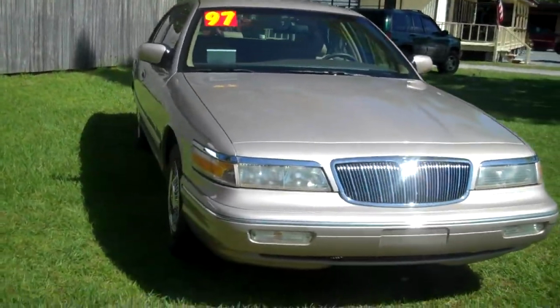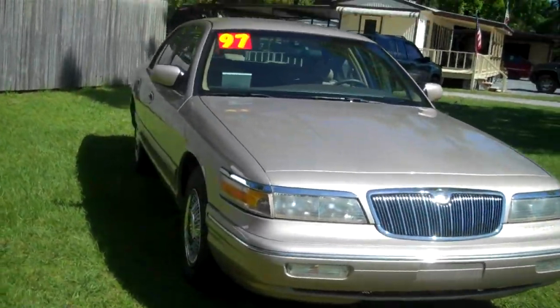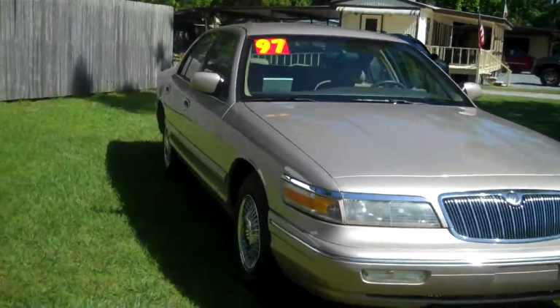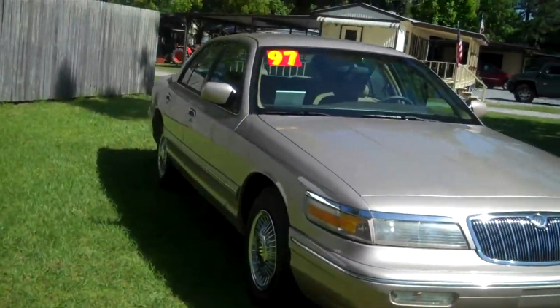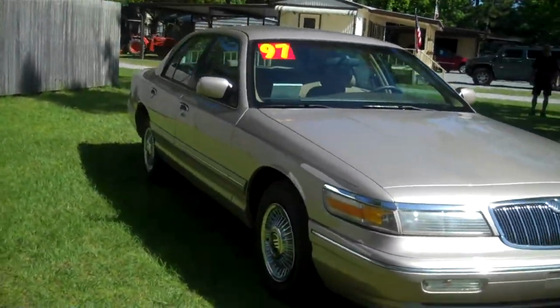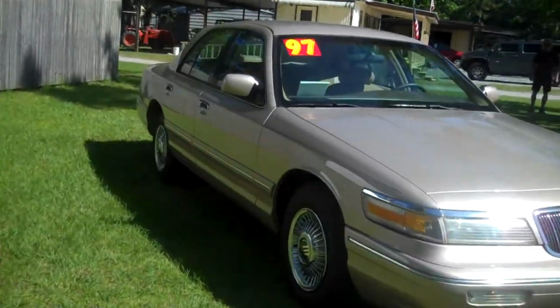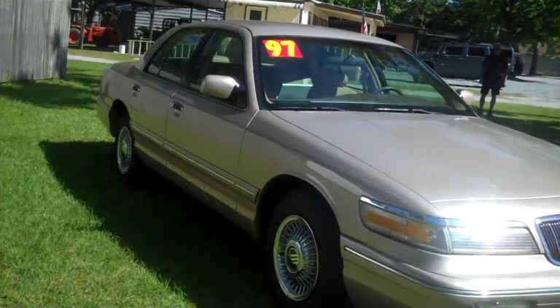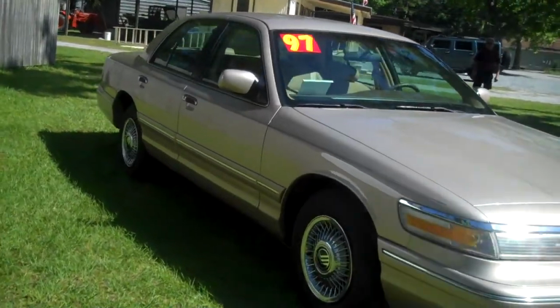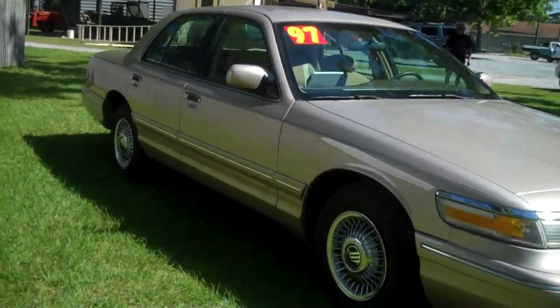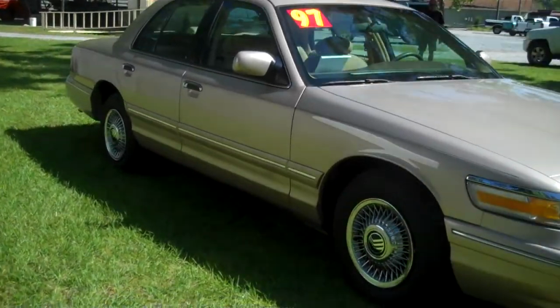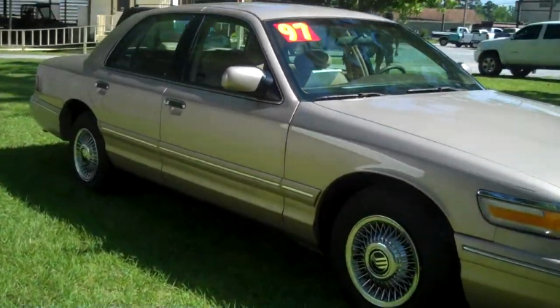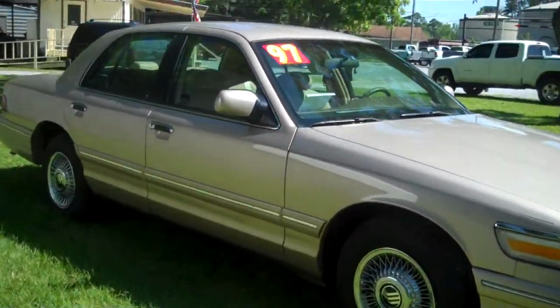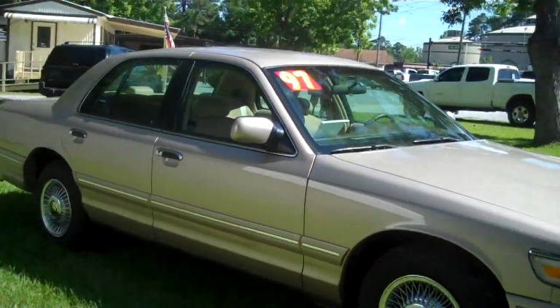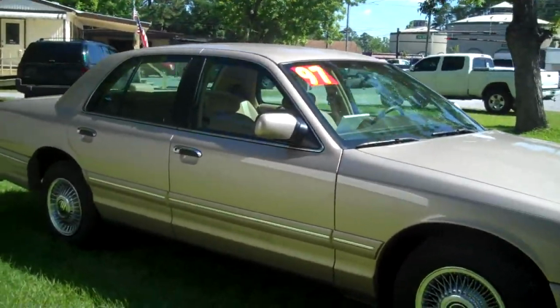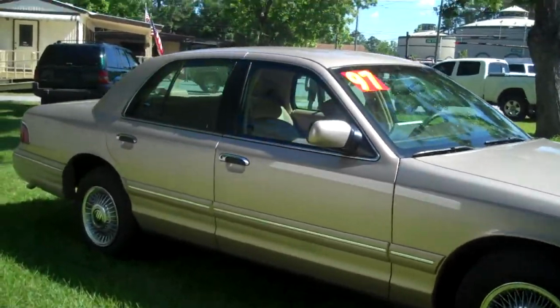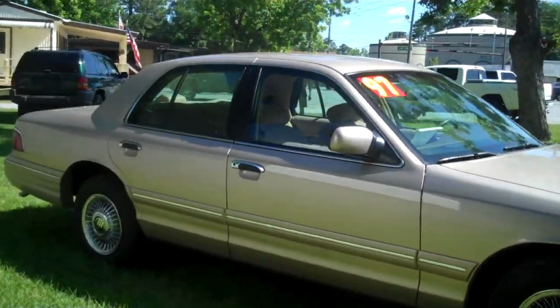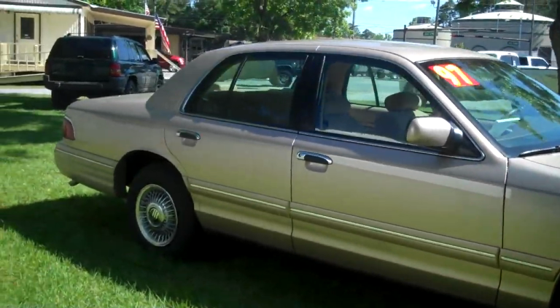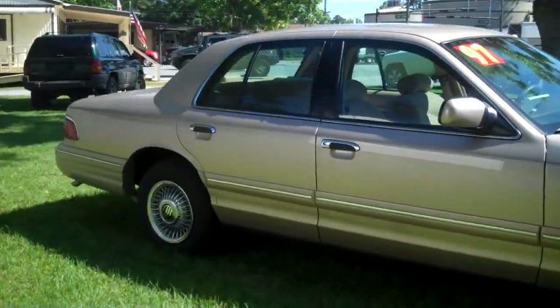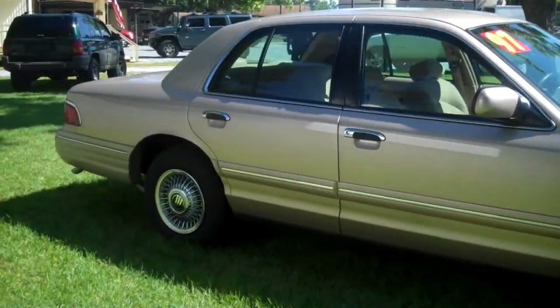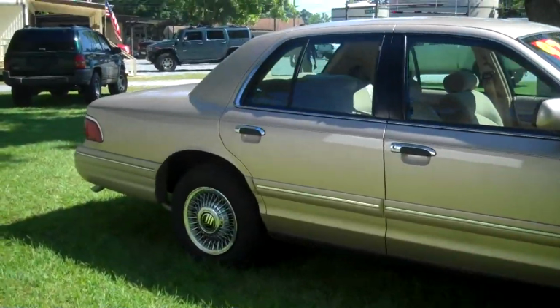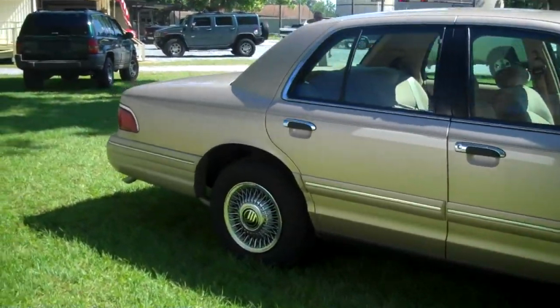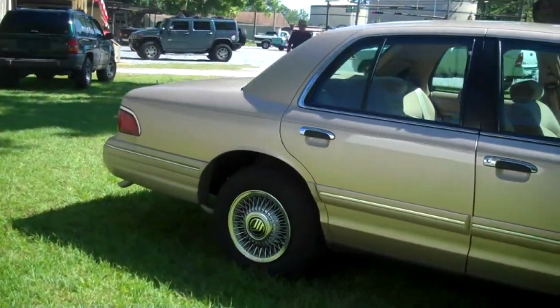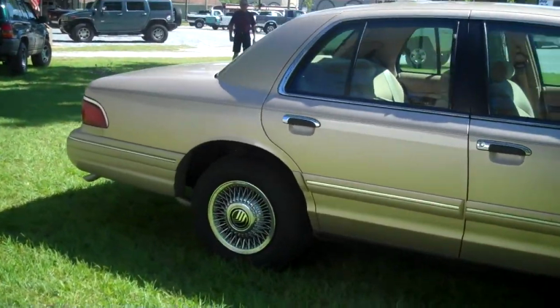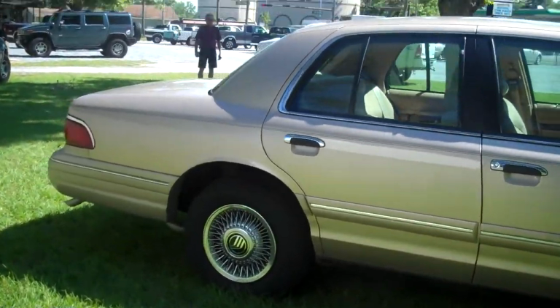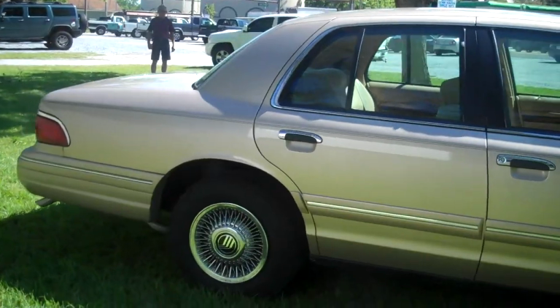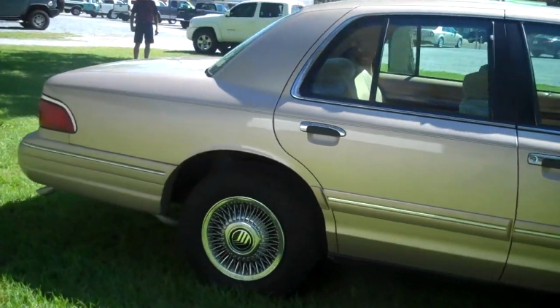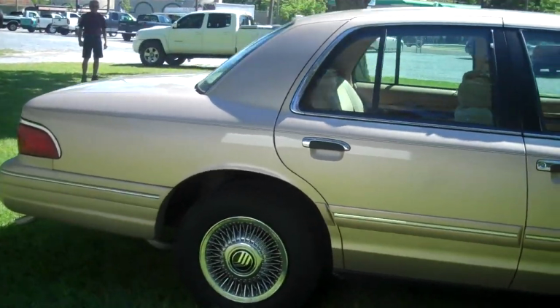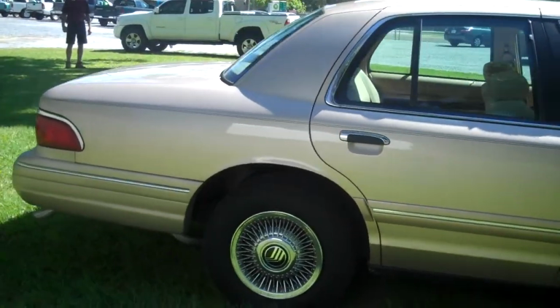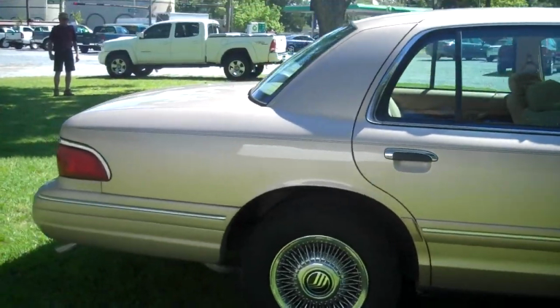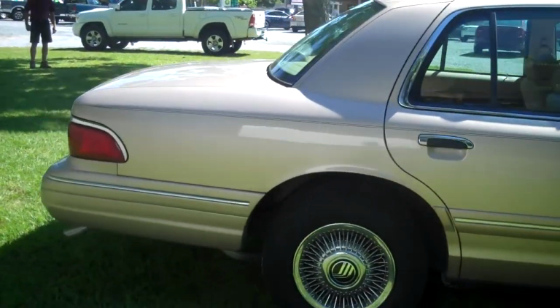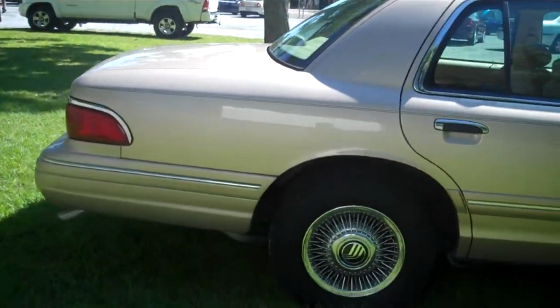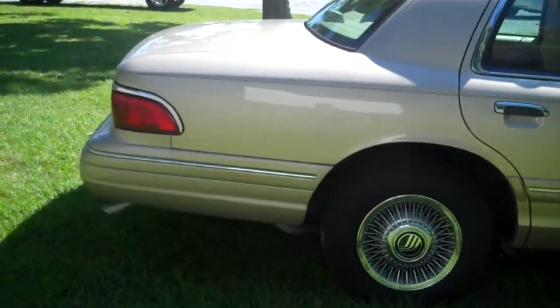No dings, no dents, no scratches of any kind on this vehicle. The tailpipe looks even brand new. The tires are brand new.